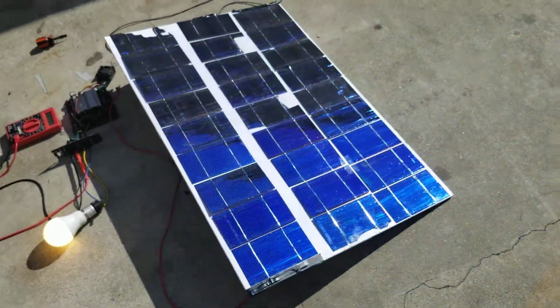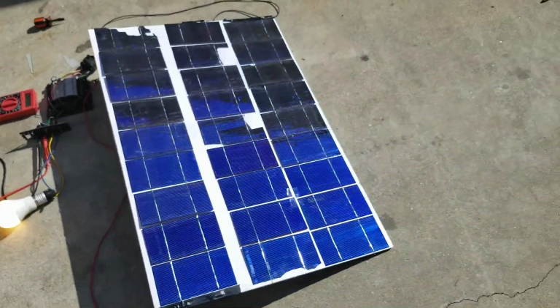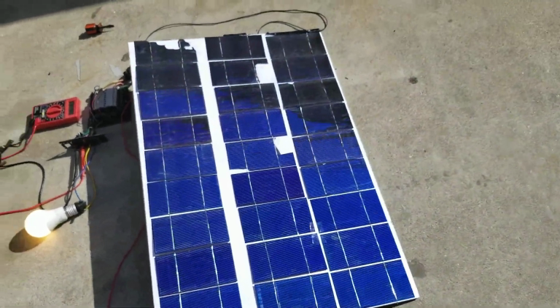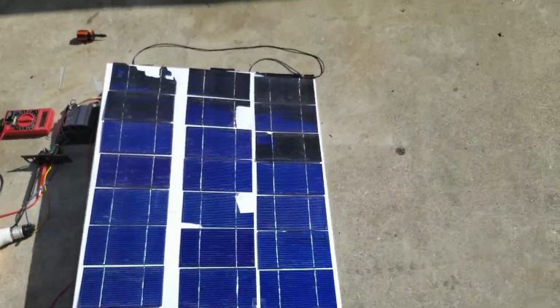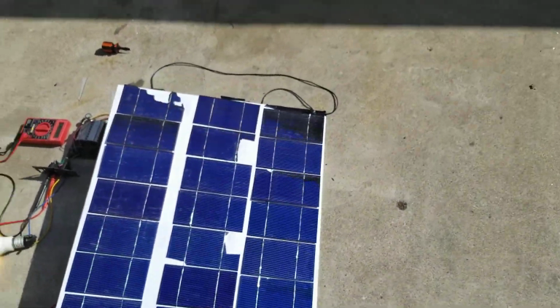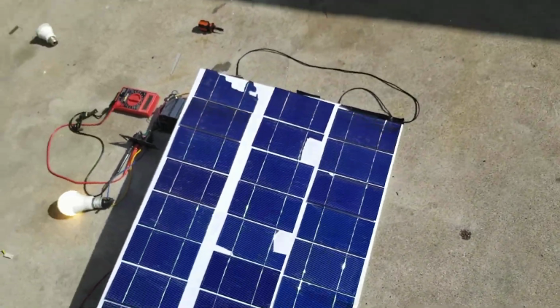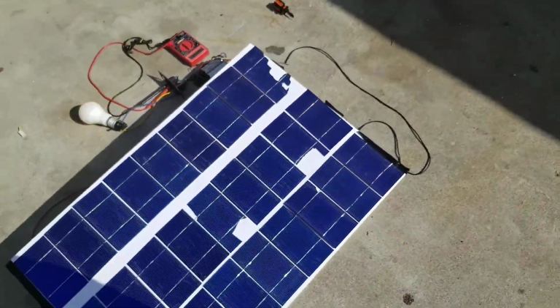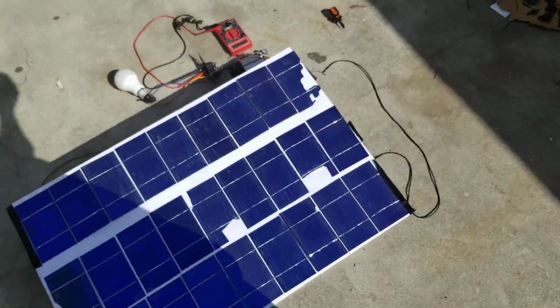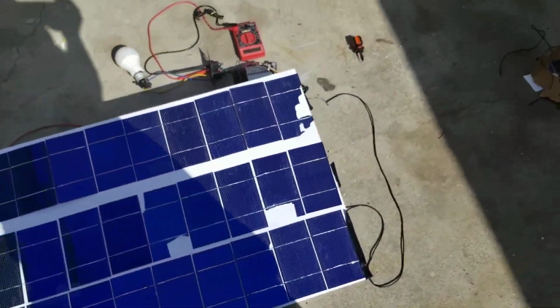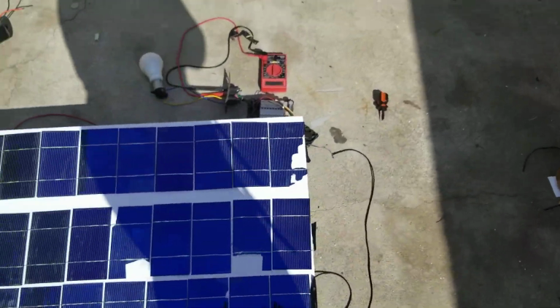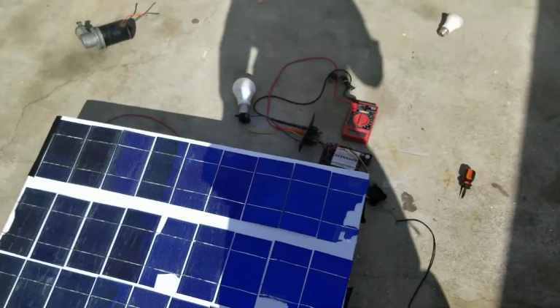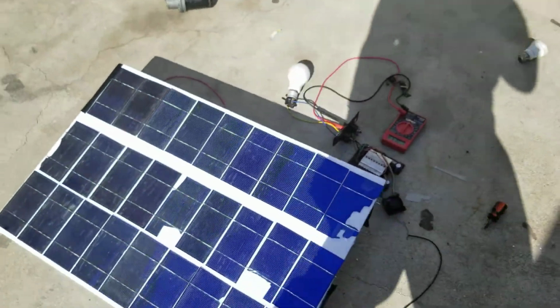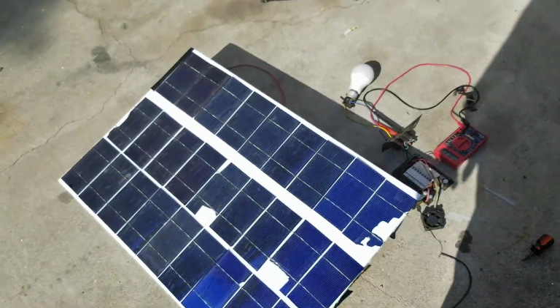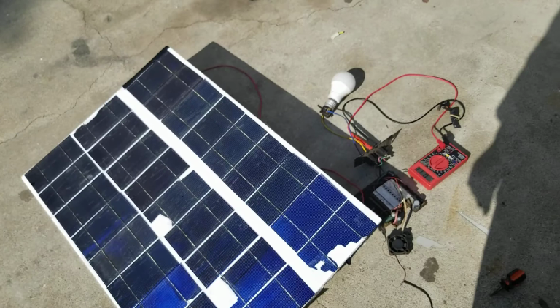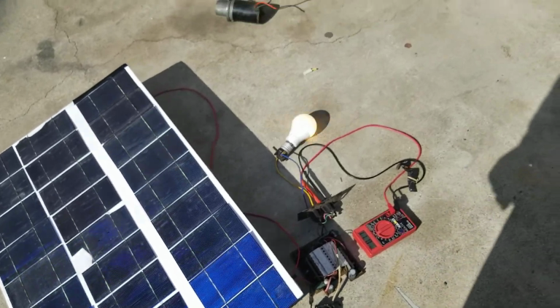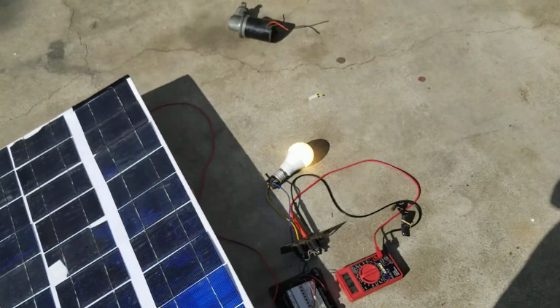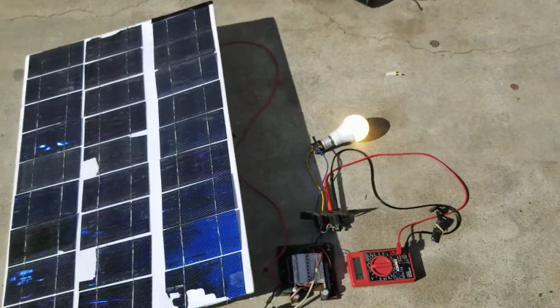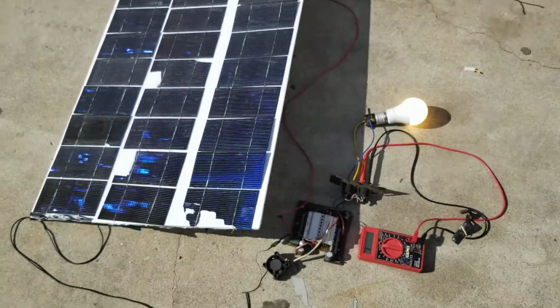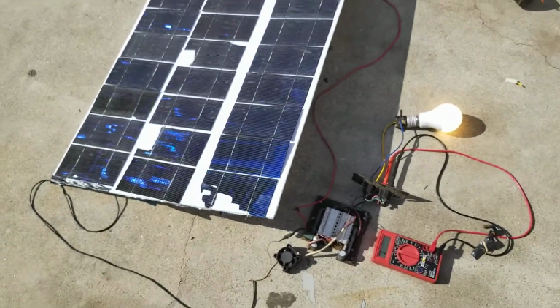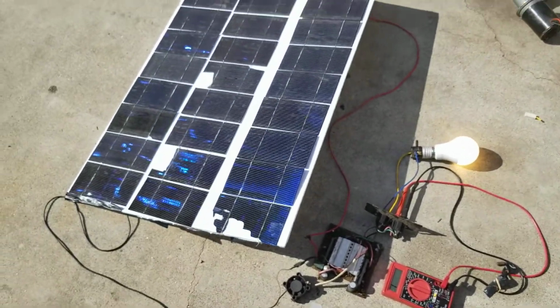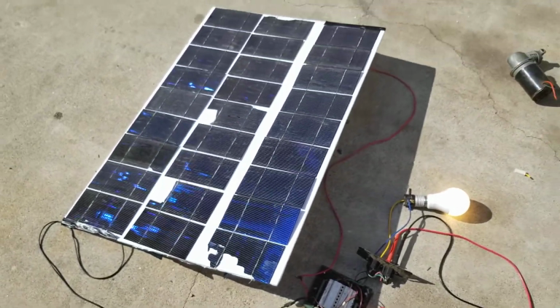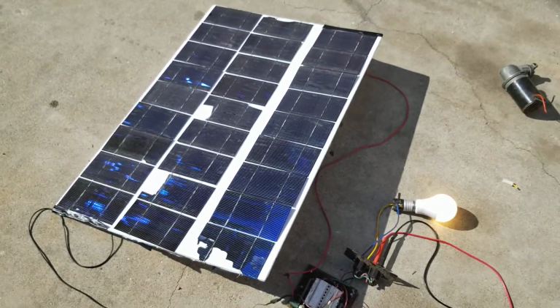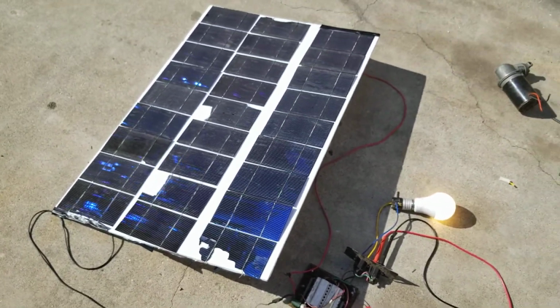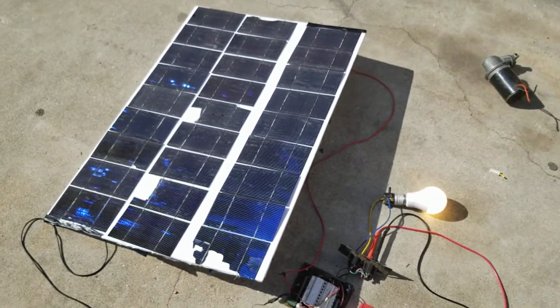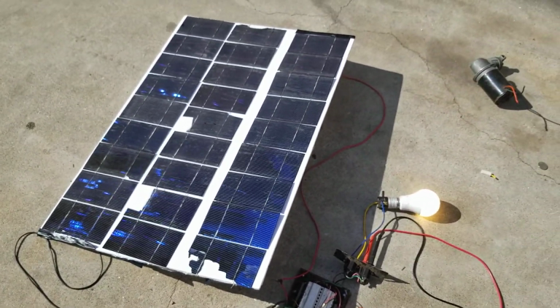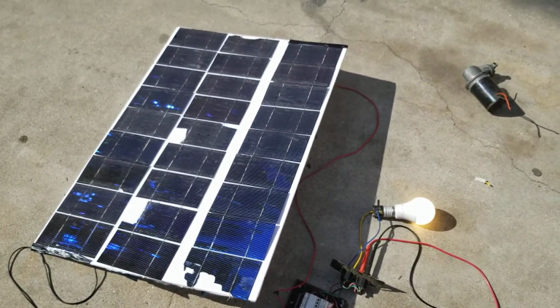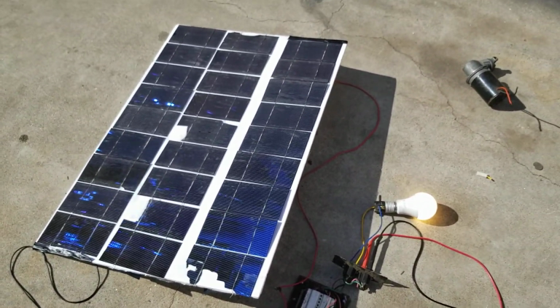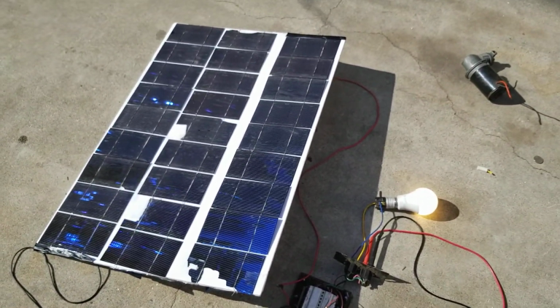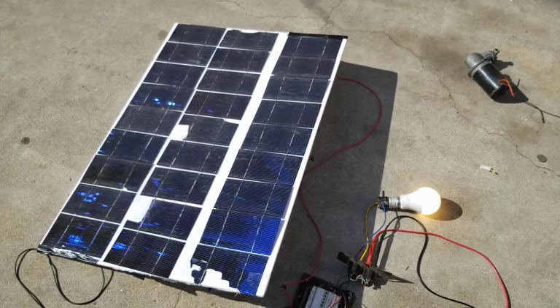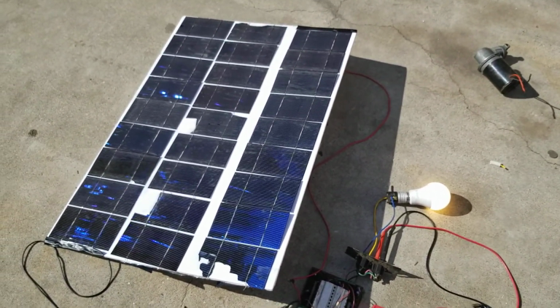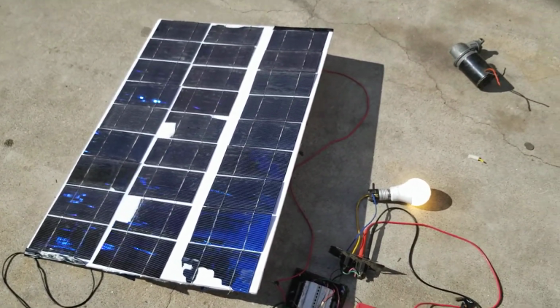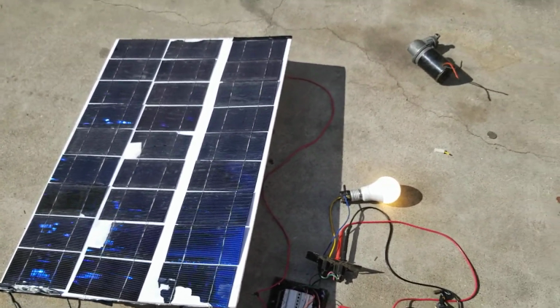I got these cells for $30, and this is my first ever solar panel build.